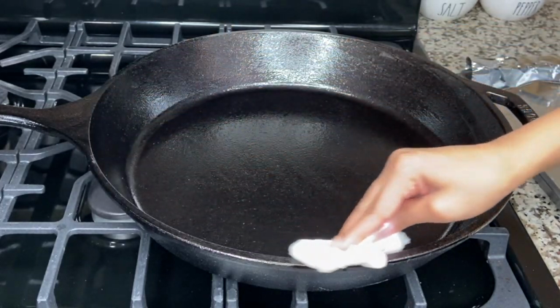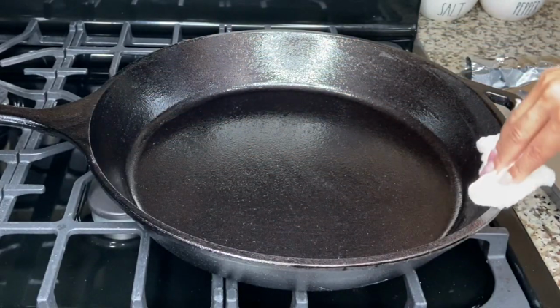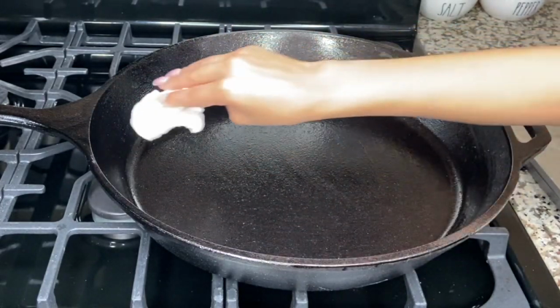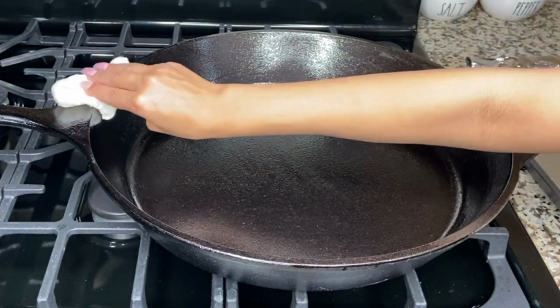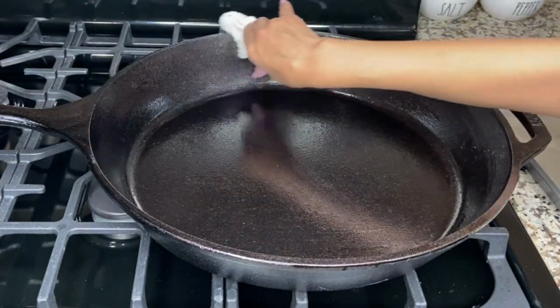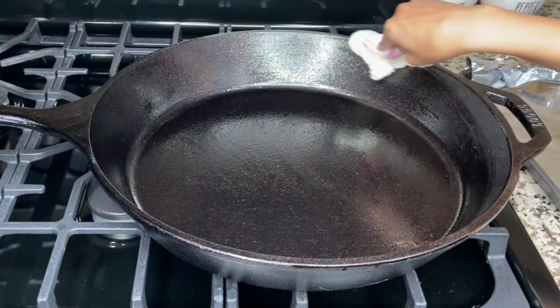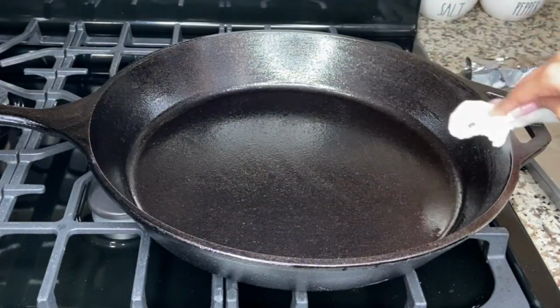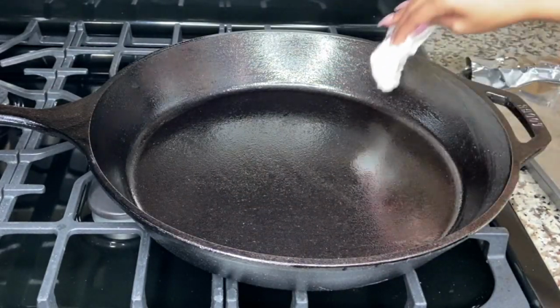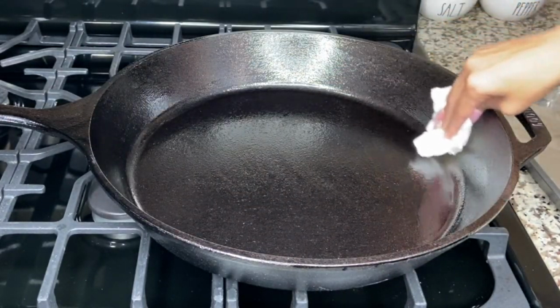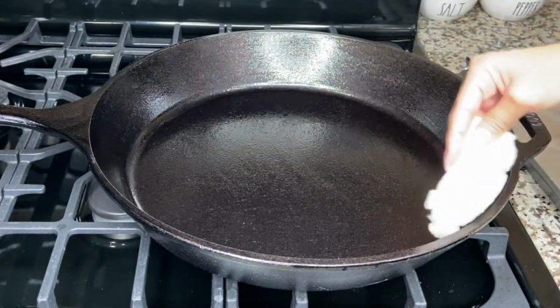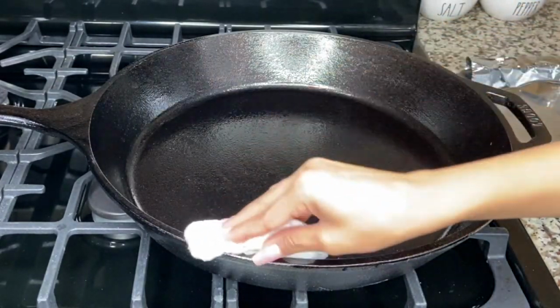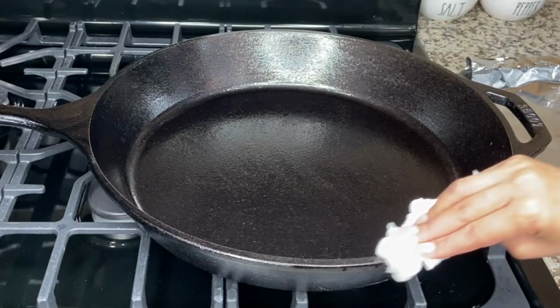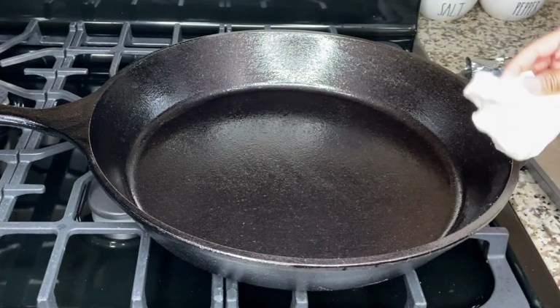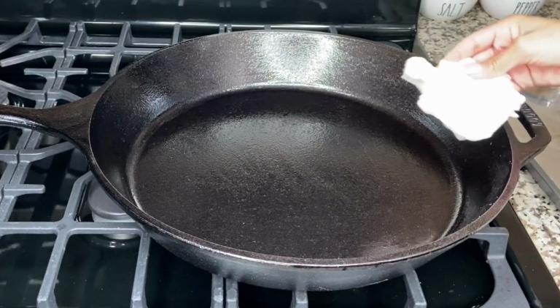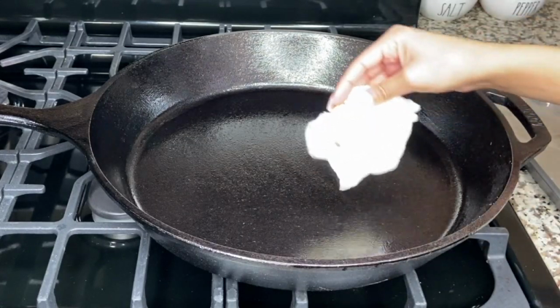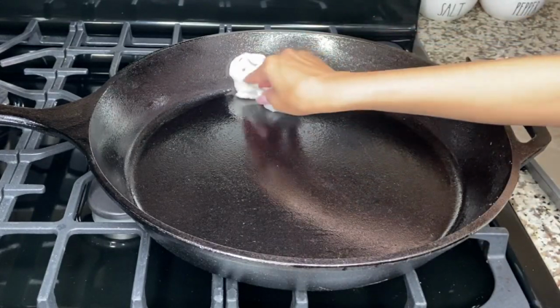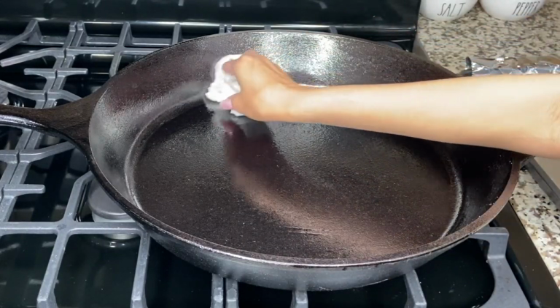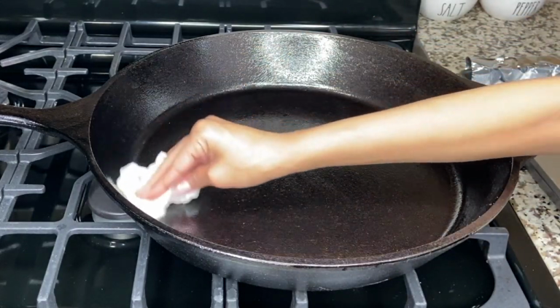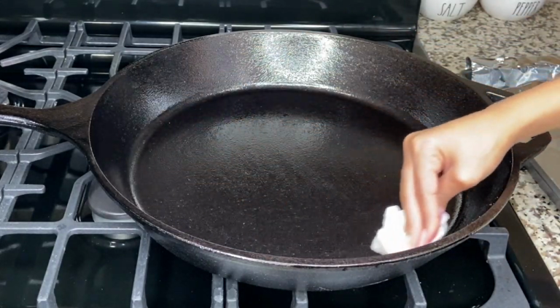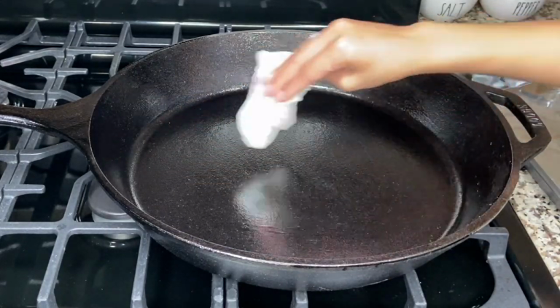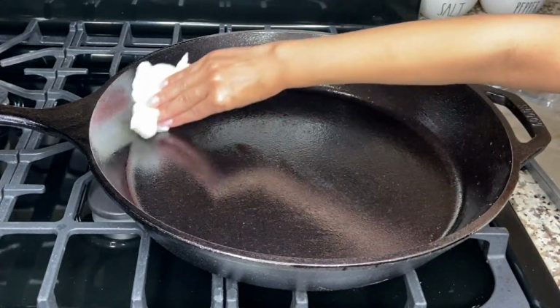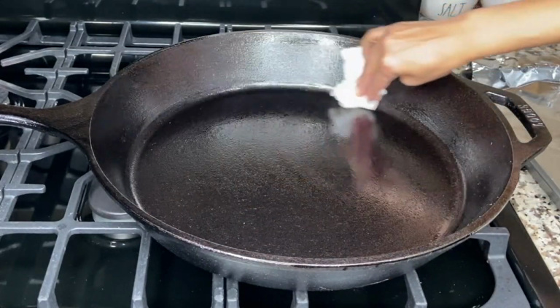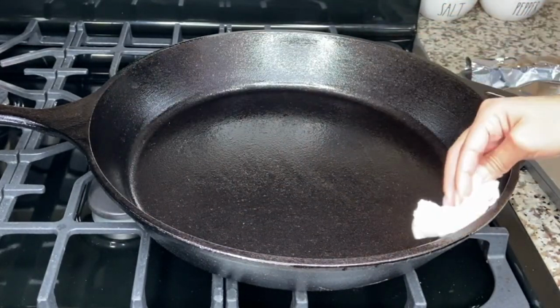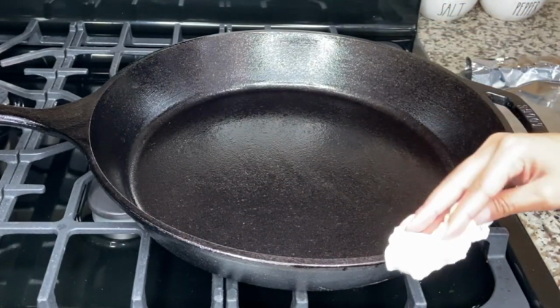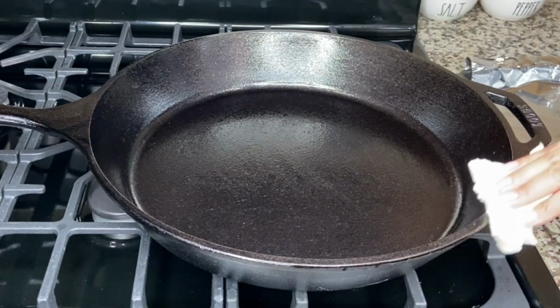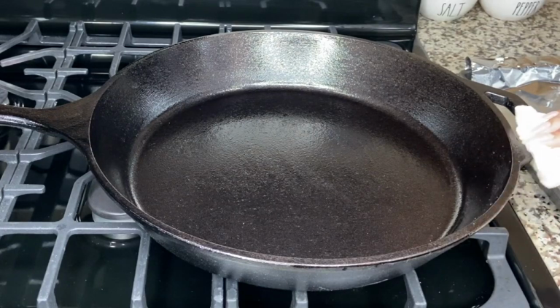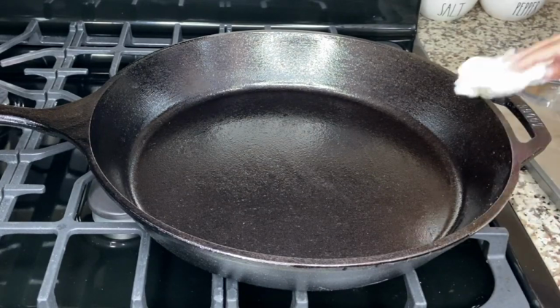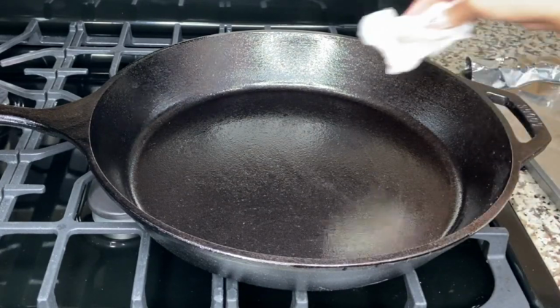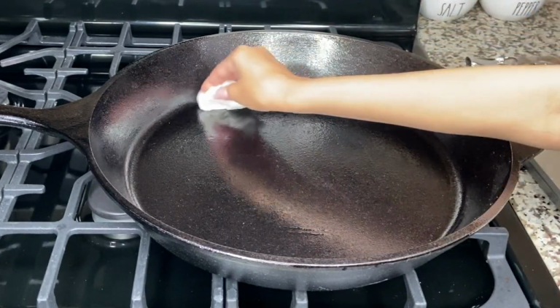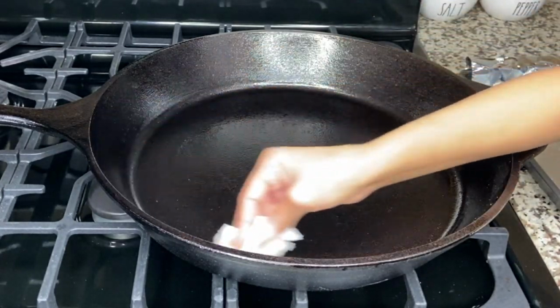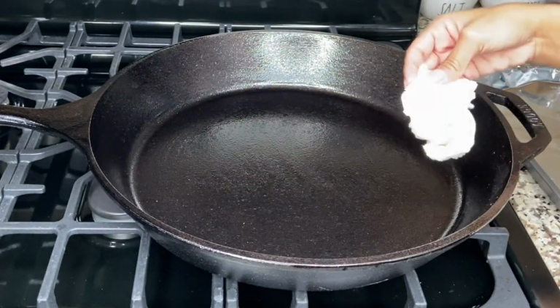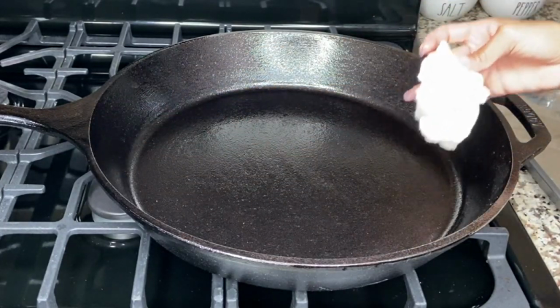Of course, when you get cast irons these days they do come pre-seasoned, but I like to season it again just to make sure that I am retaining my cast iron.